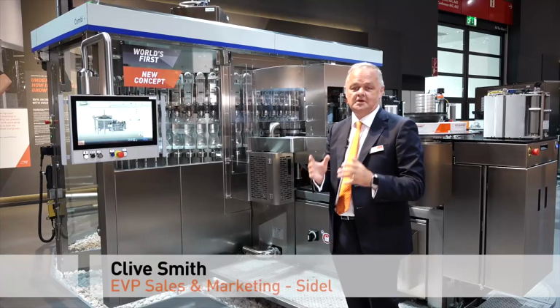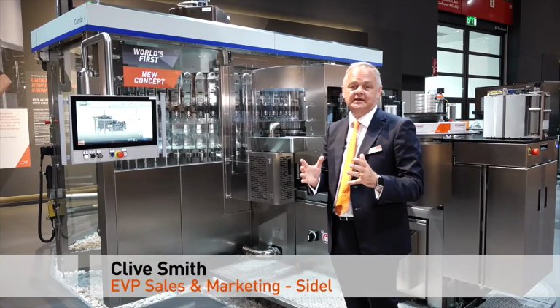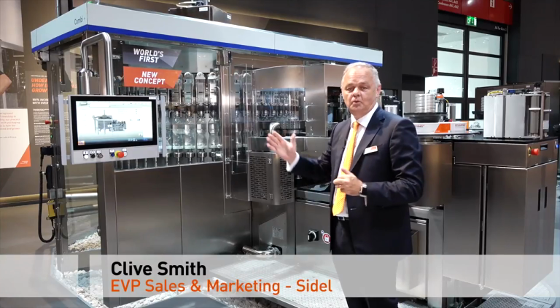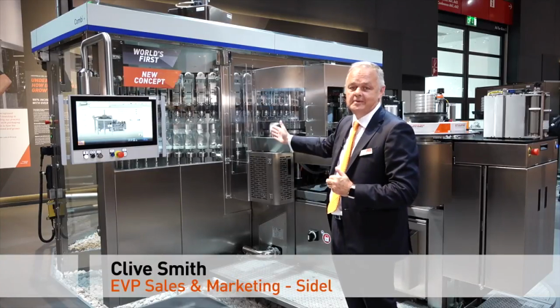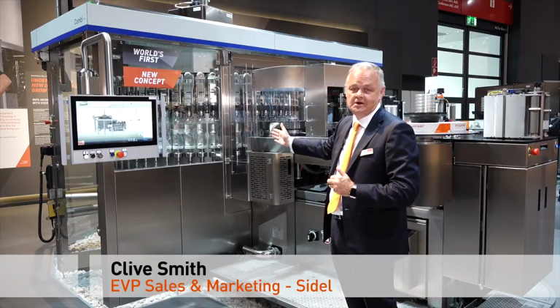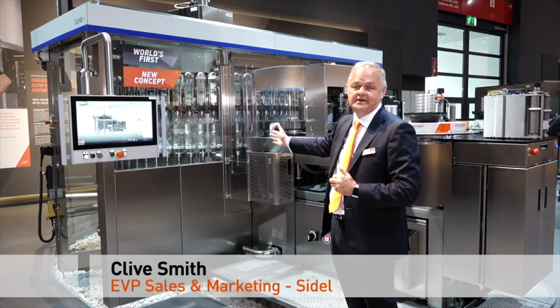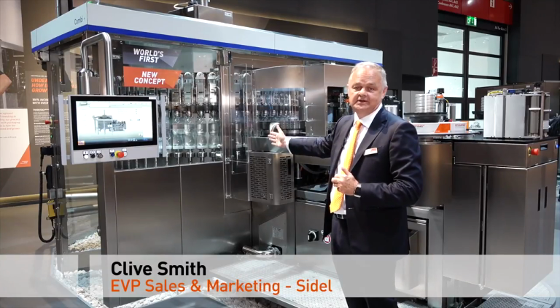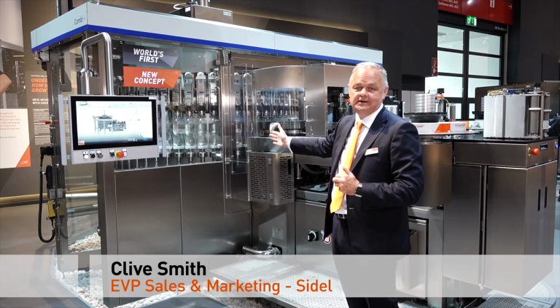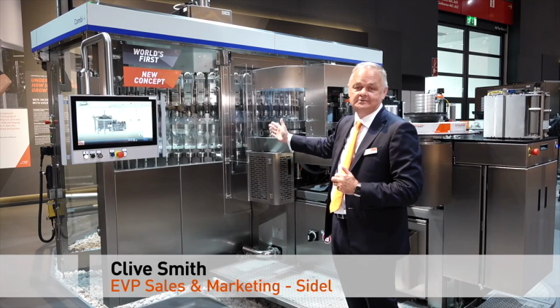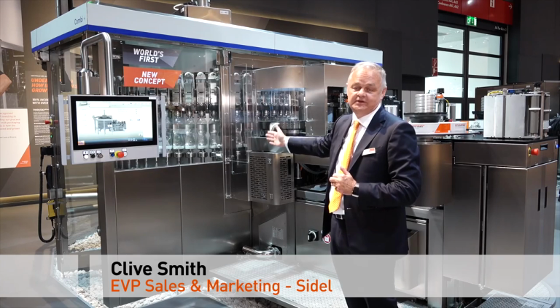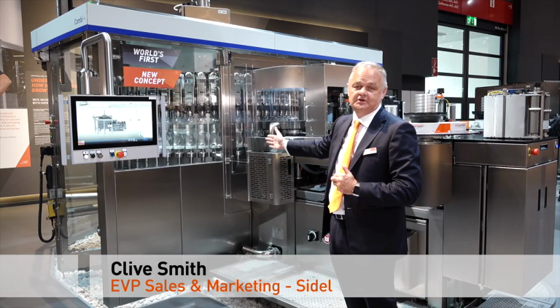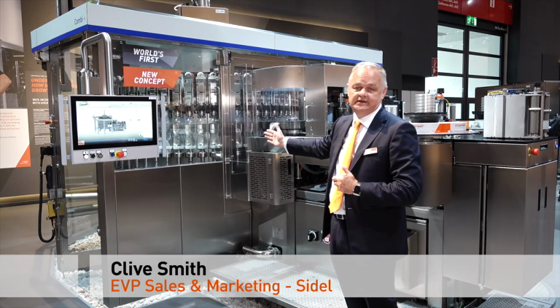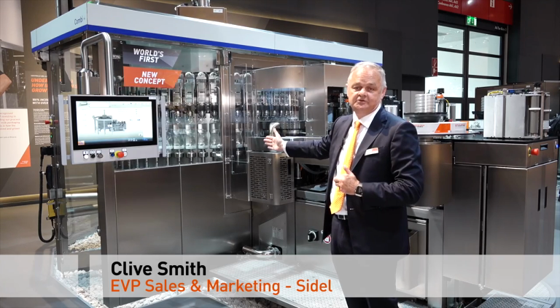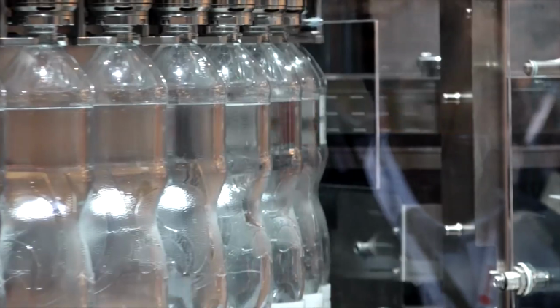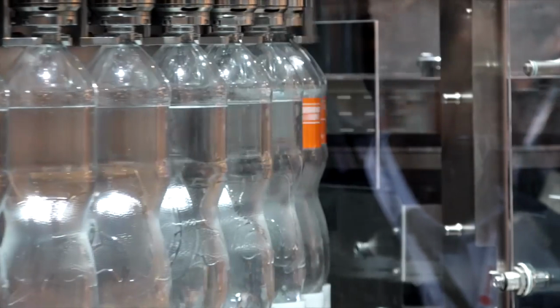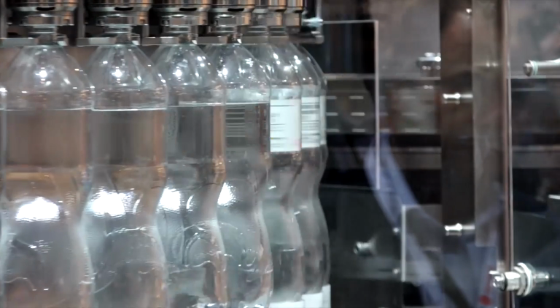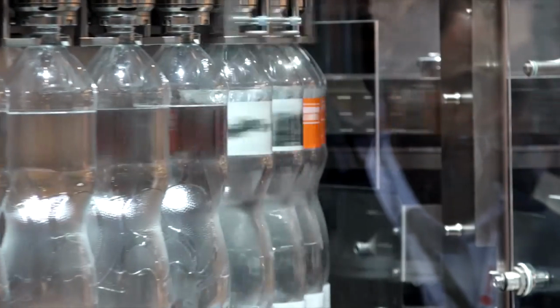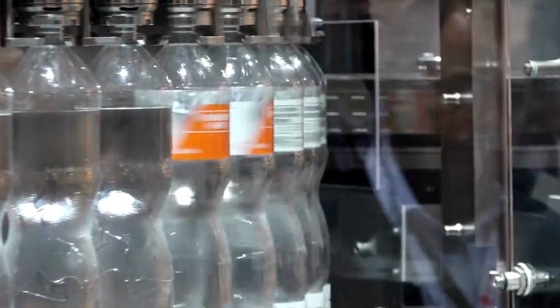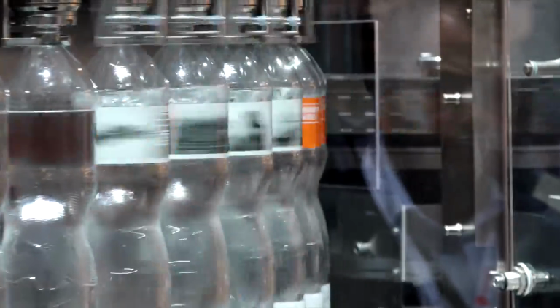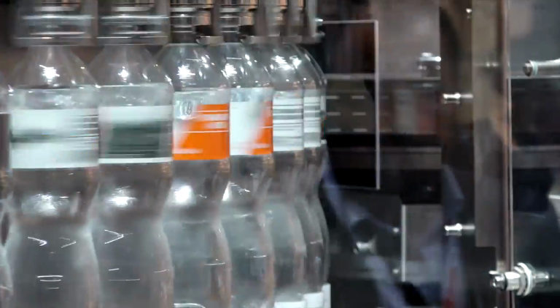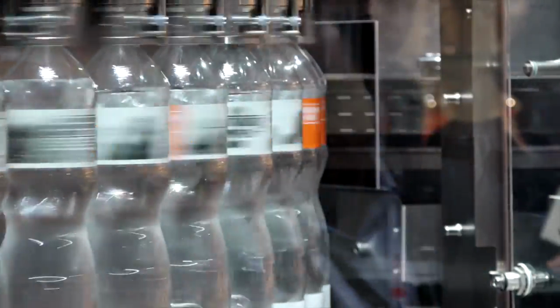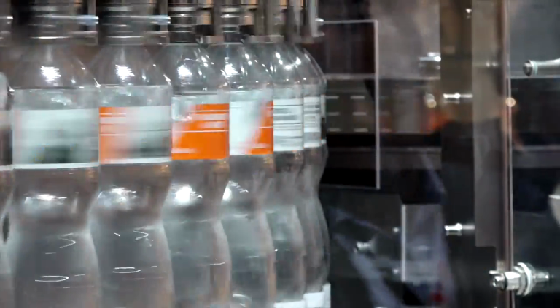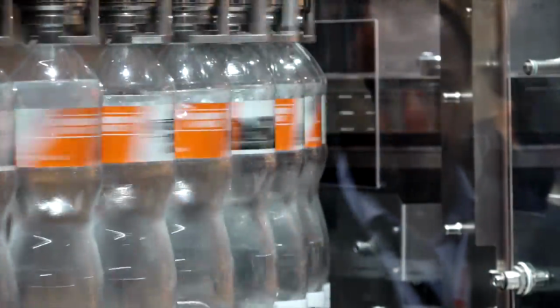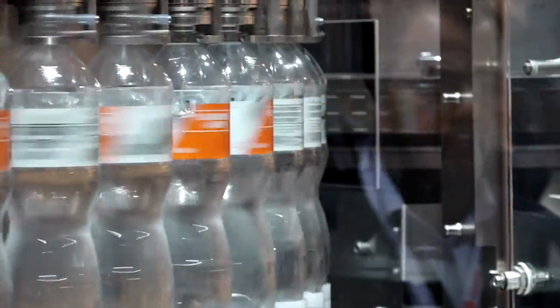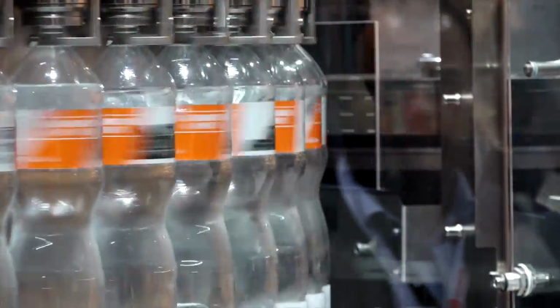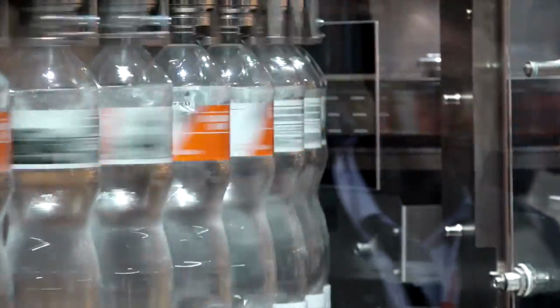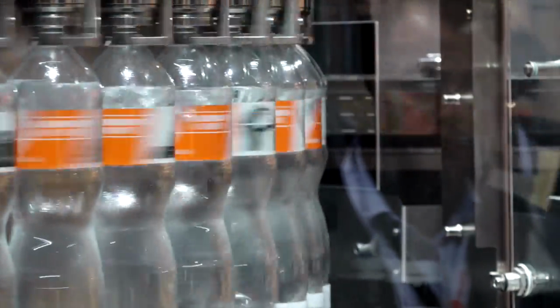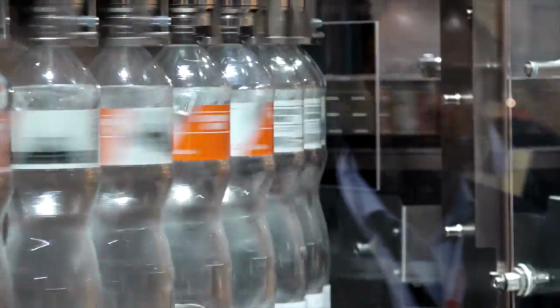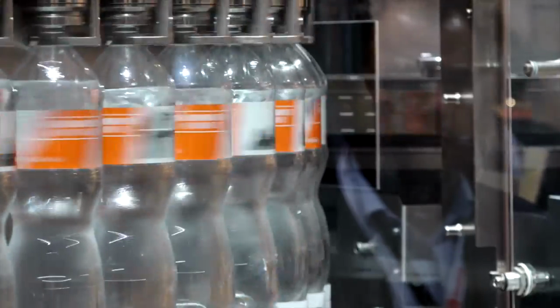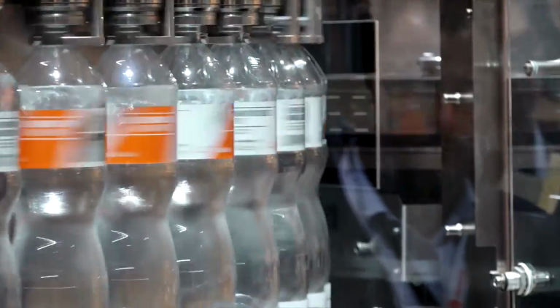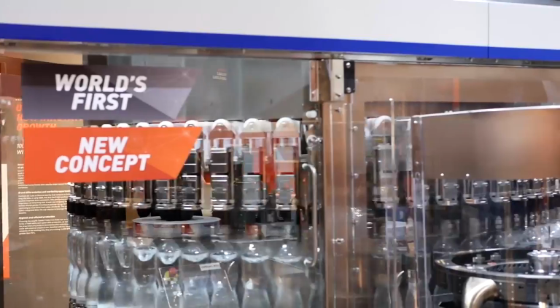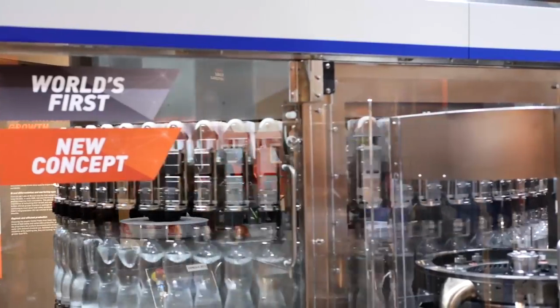Amazingly, we are labelling on the filling carousel, and that is breakthrough technology in our industry. This removes the need to have a labelling machine on the line, so from our perspective this delivers higher flexibility and much higher performance.